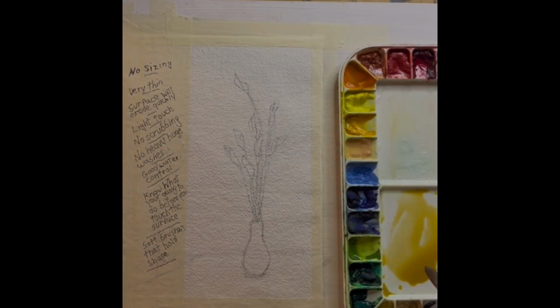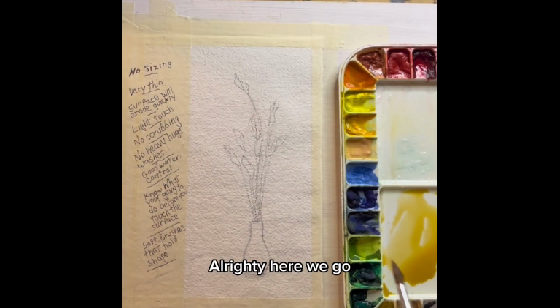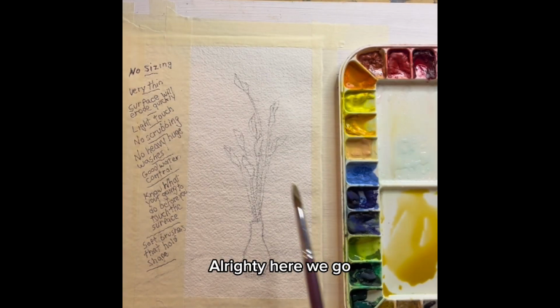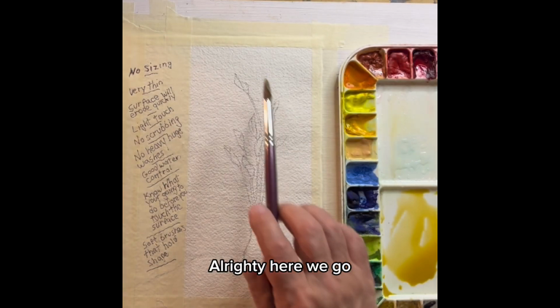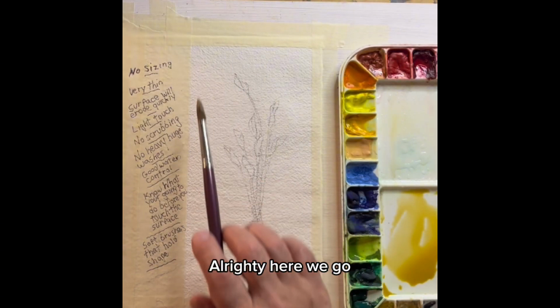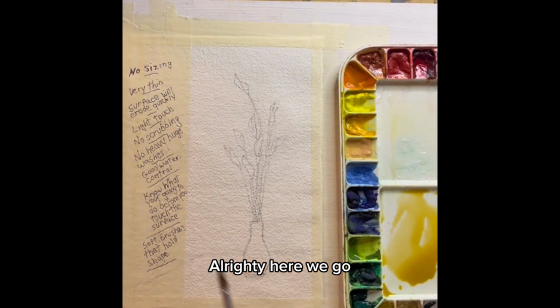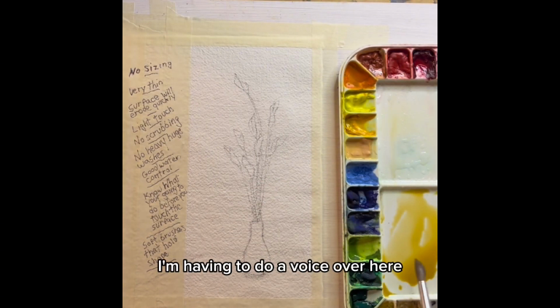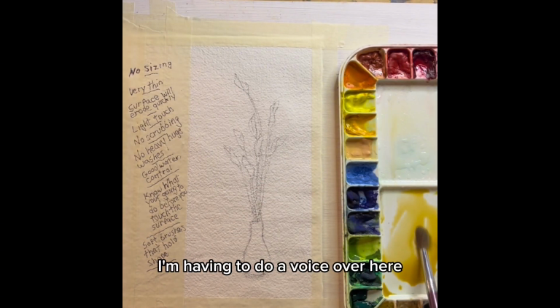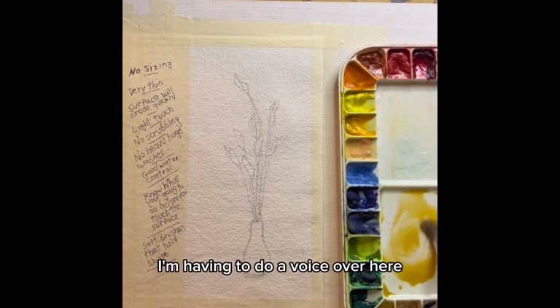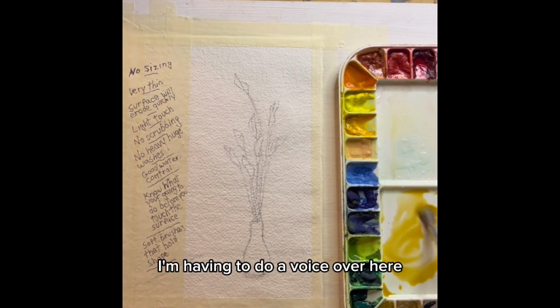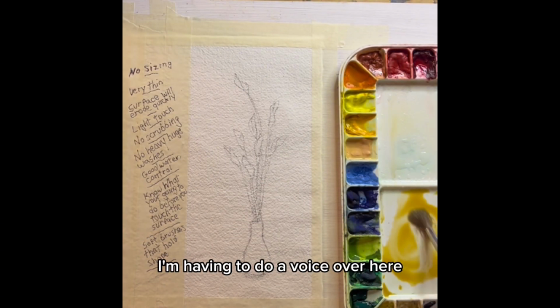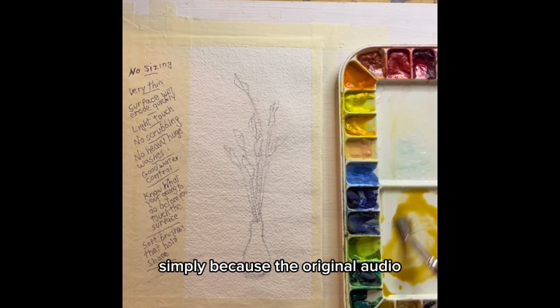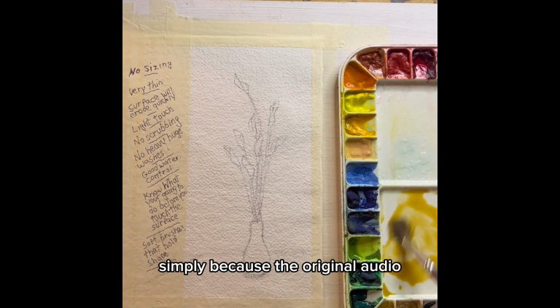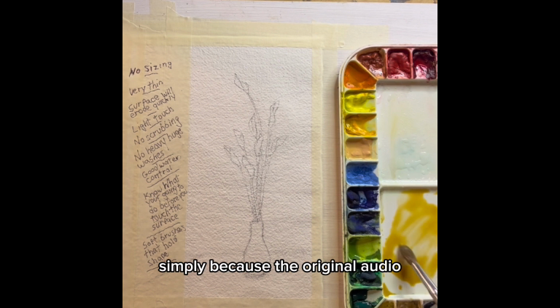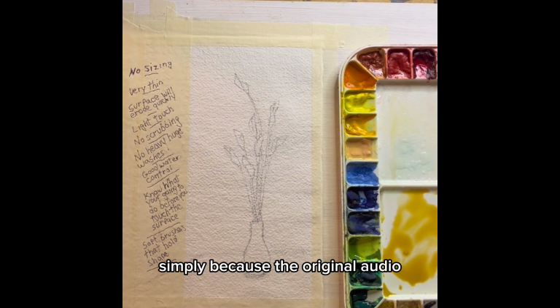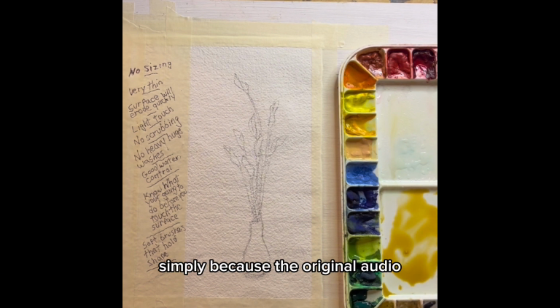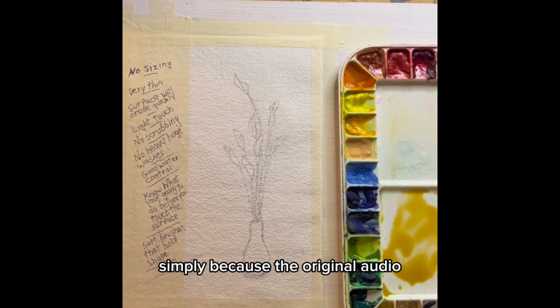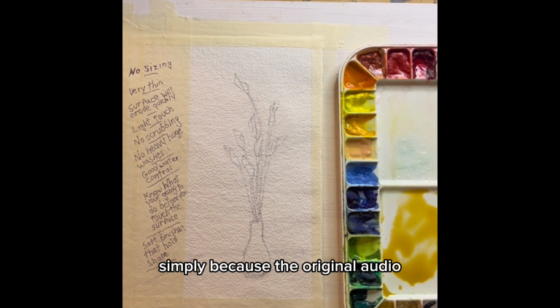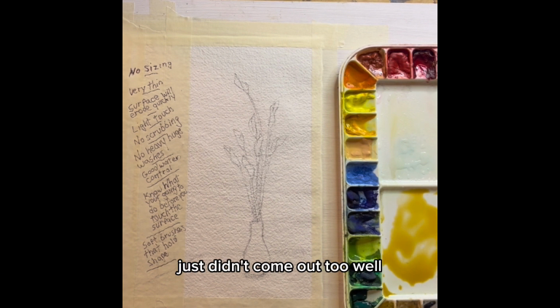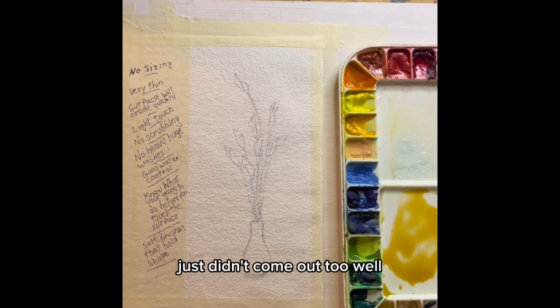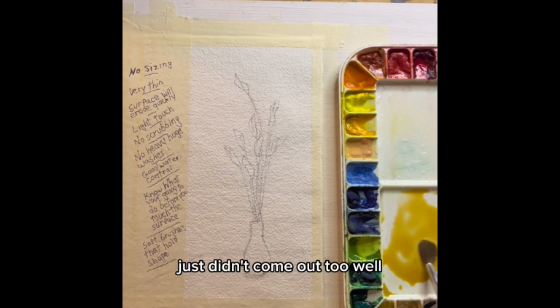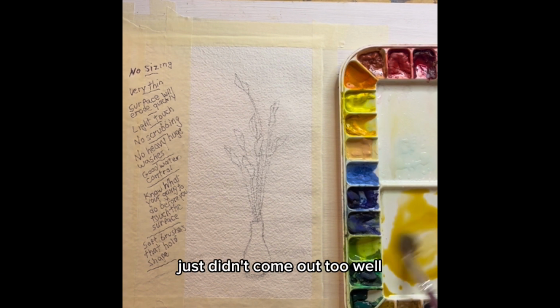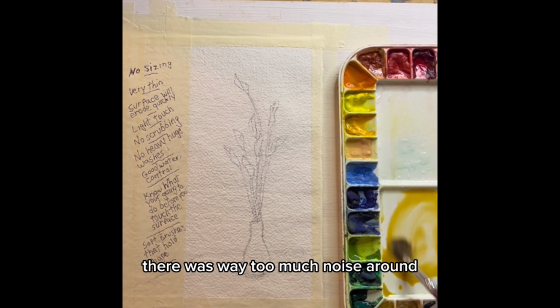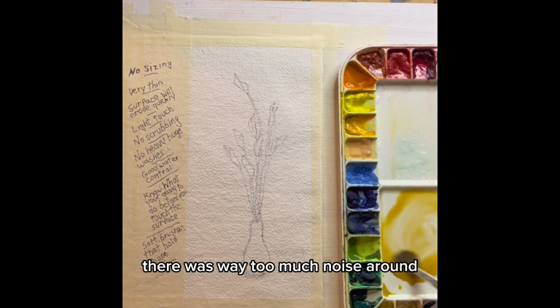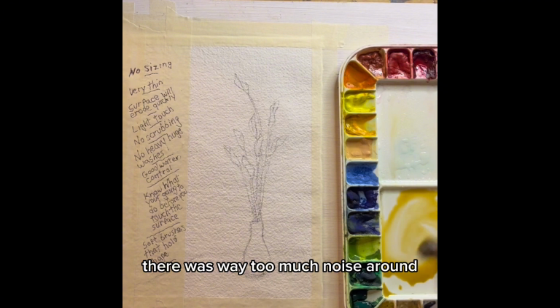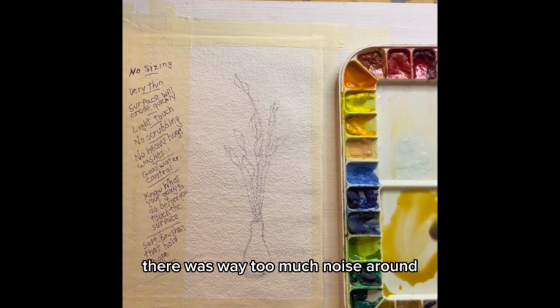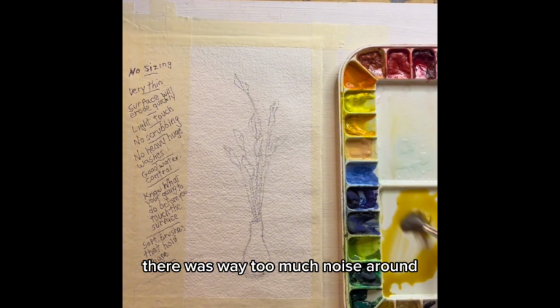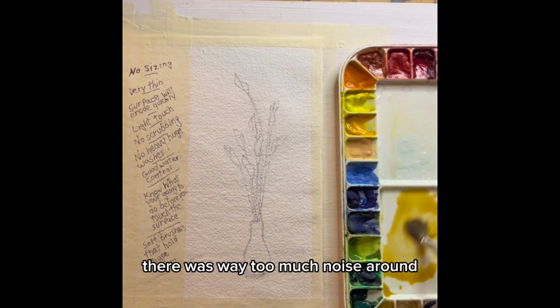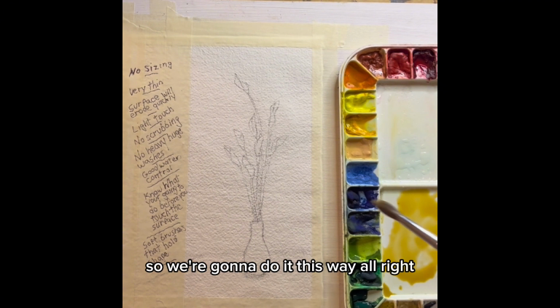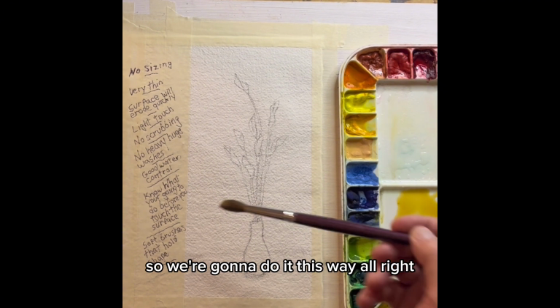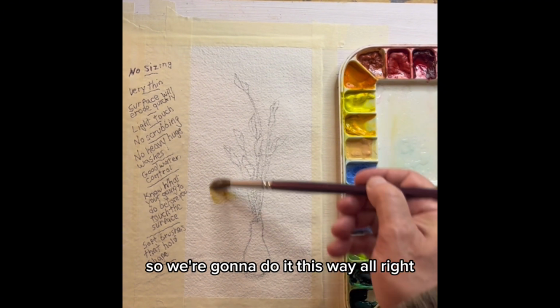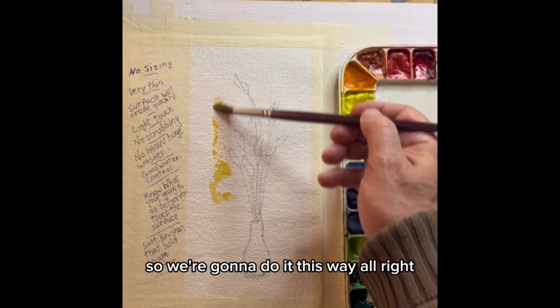All righty, here we go. I'm having to do a voiceover here simply because the original audio just didn't come out too well. There was way too much noise around, so we're going to do it this way.